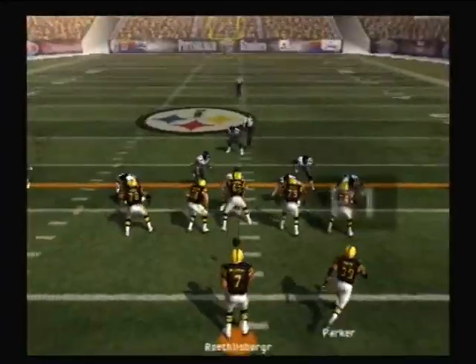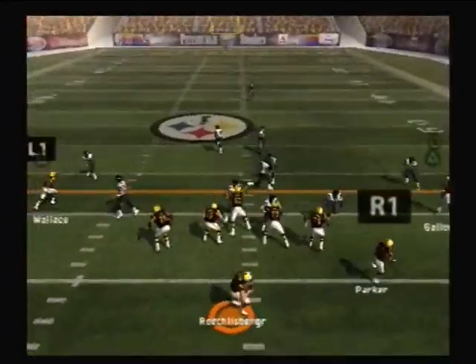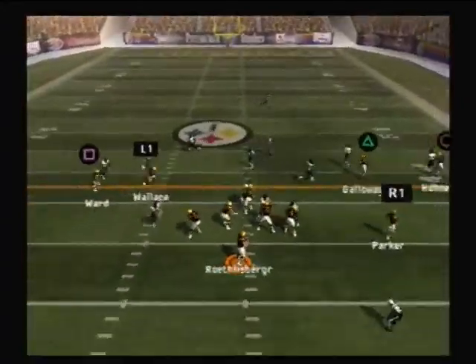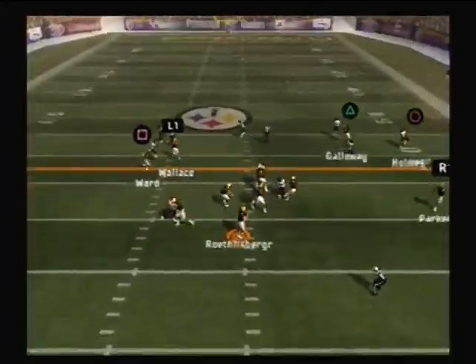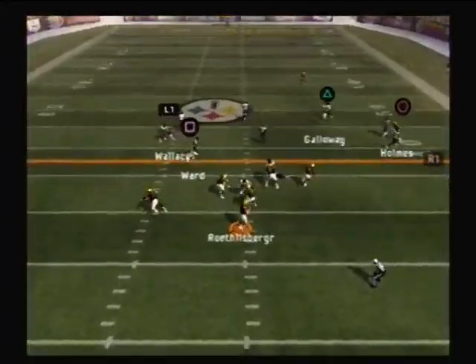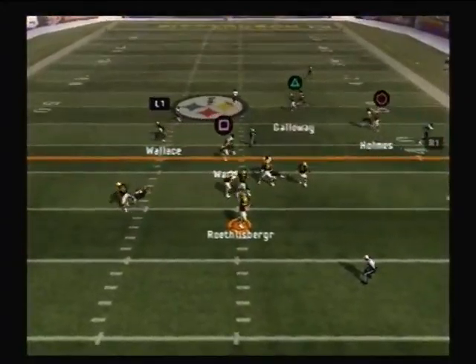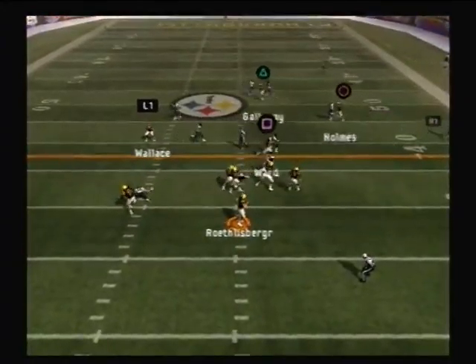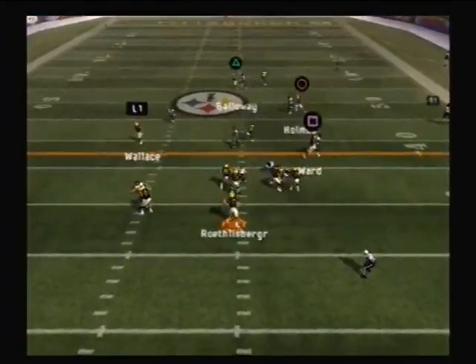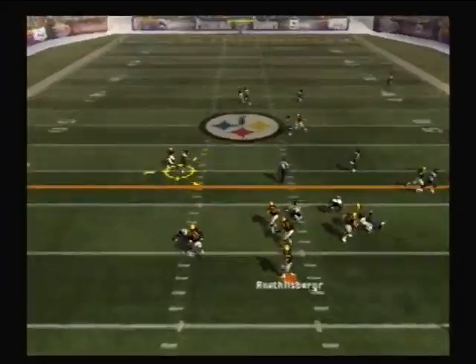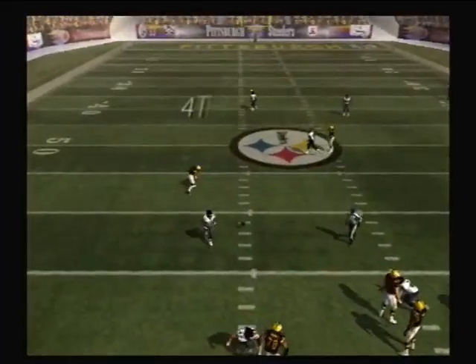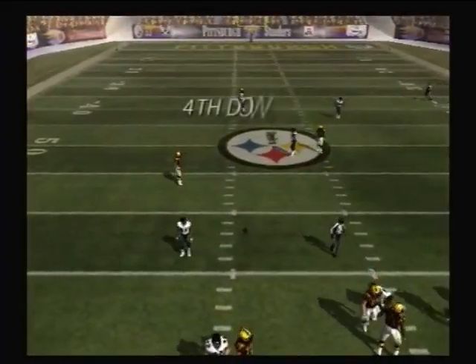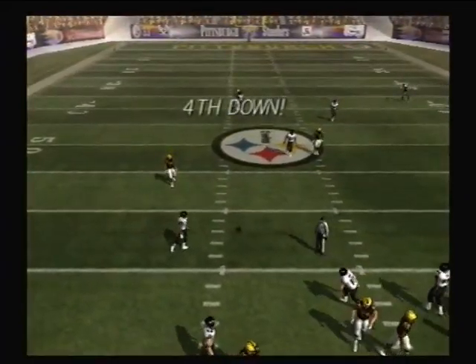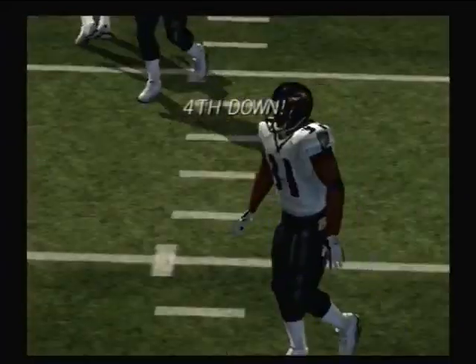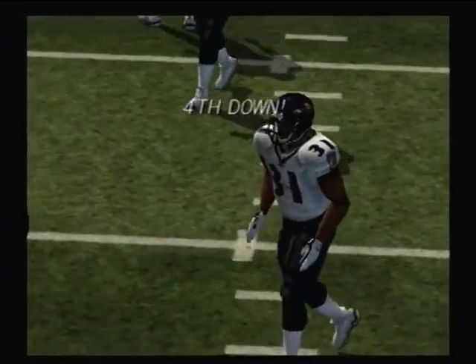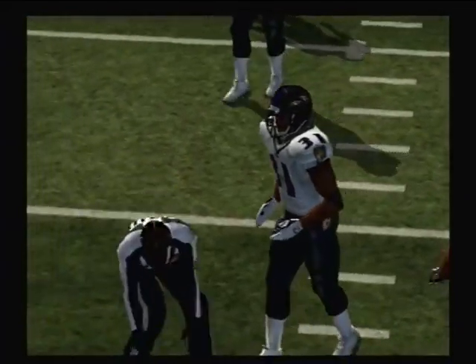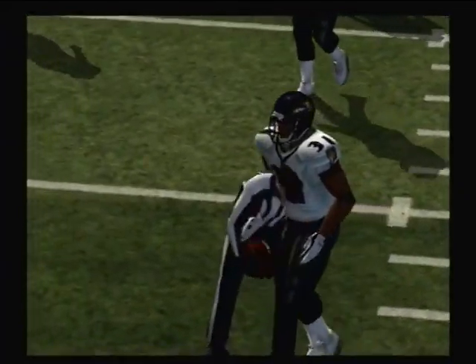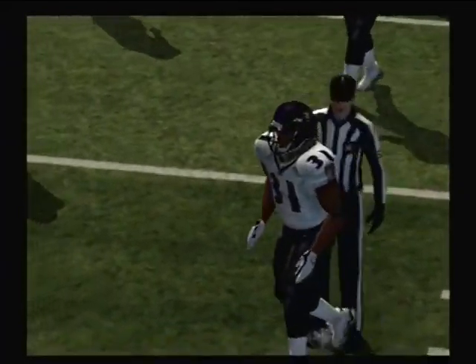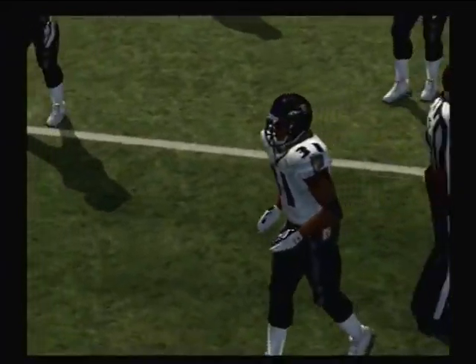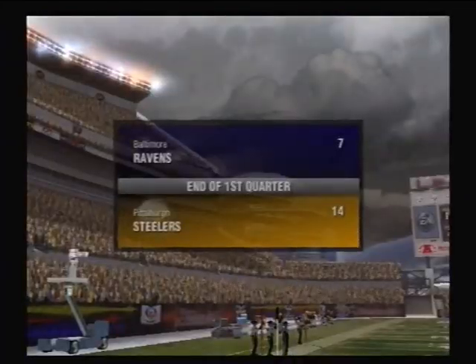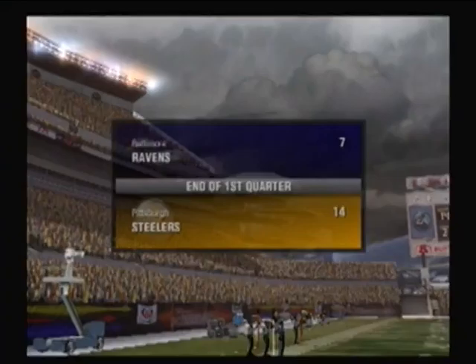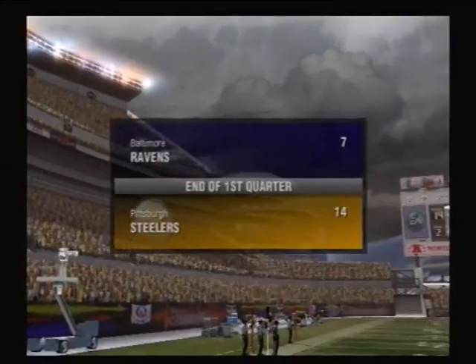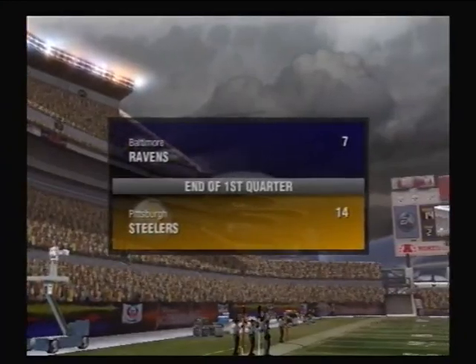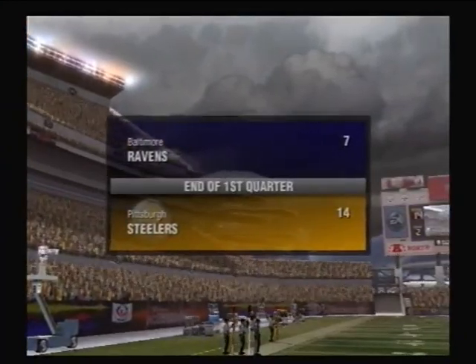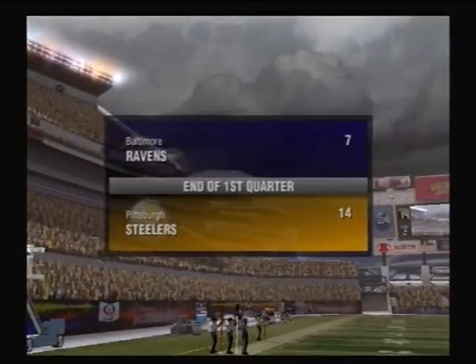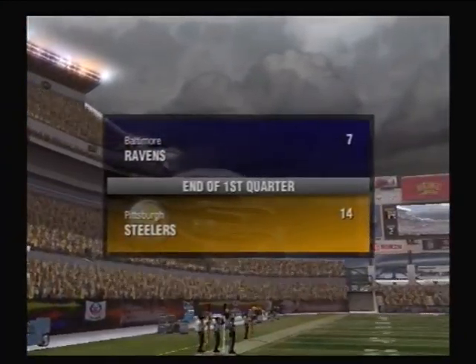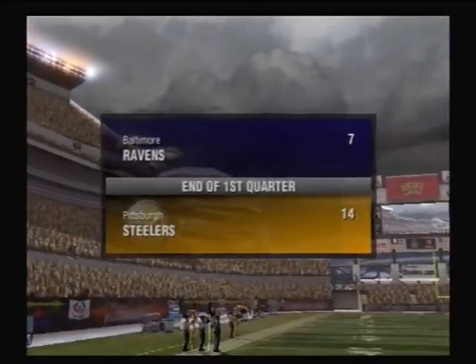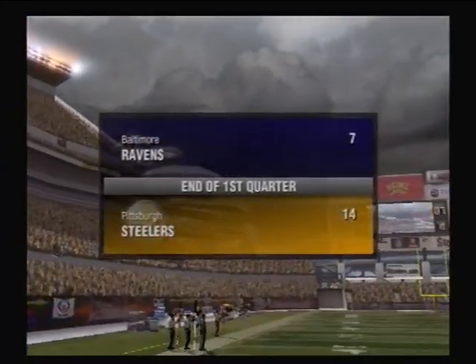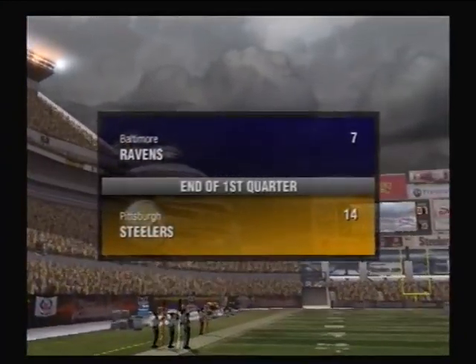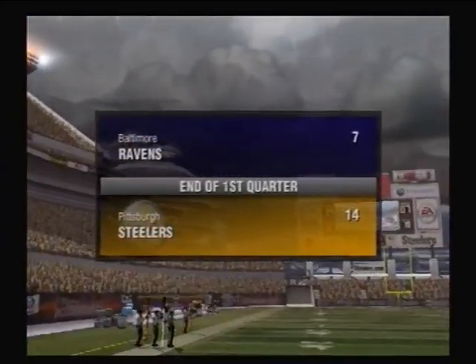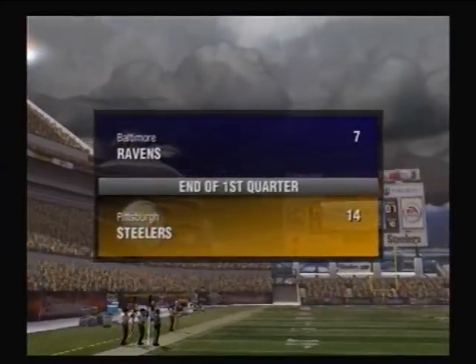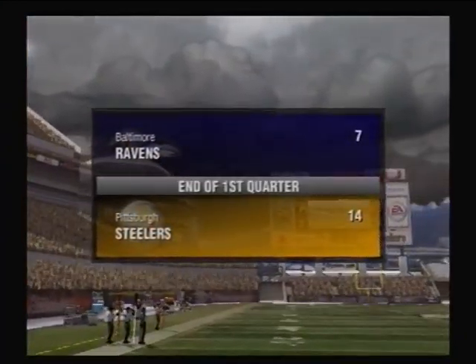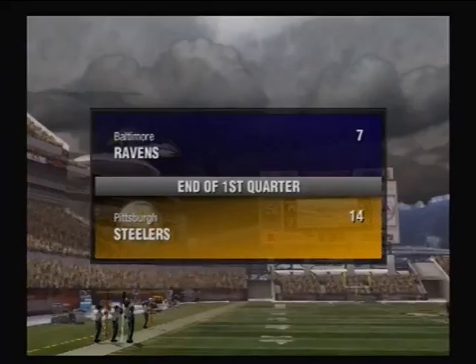Back to throw — tipped away. After one quarter, the score is 14-7, Steelers.